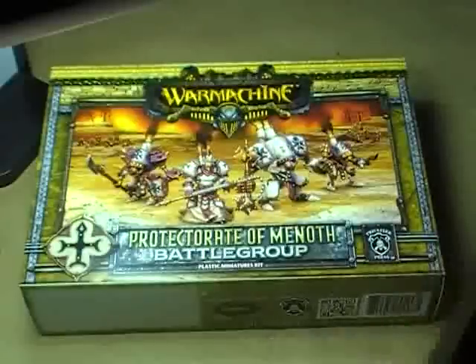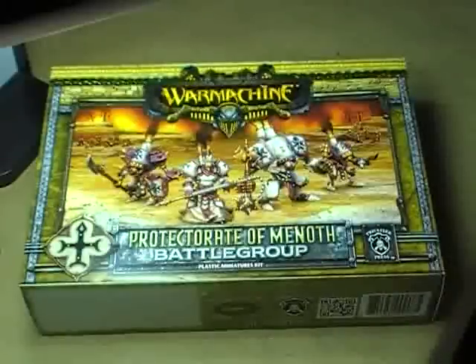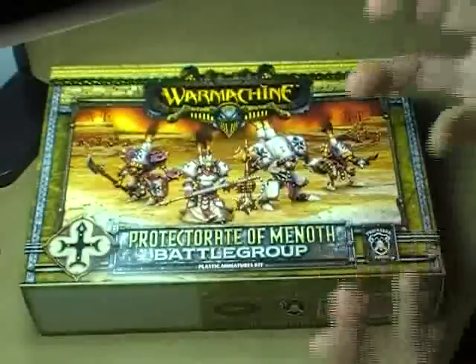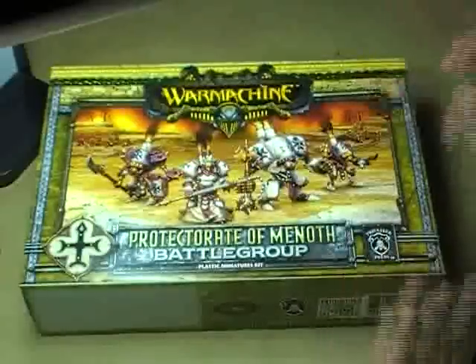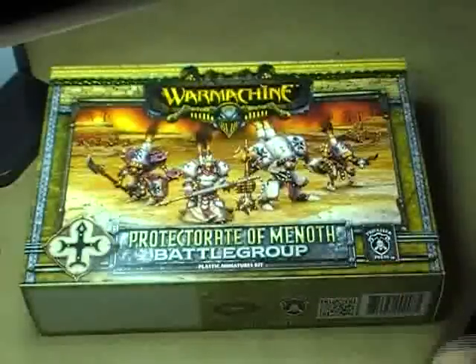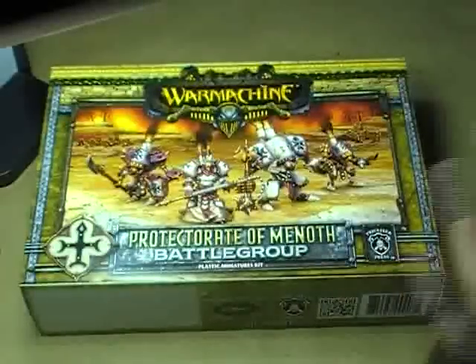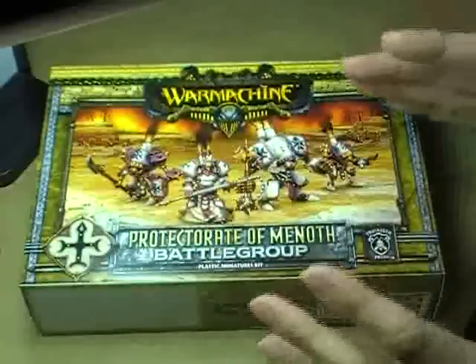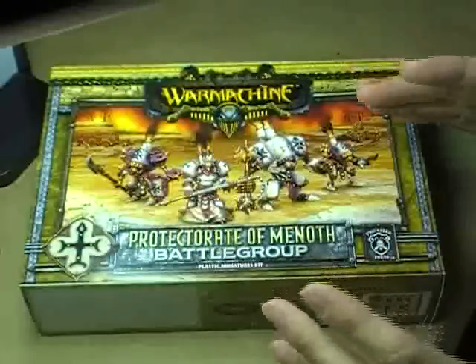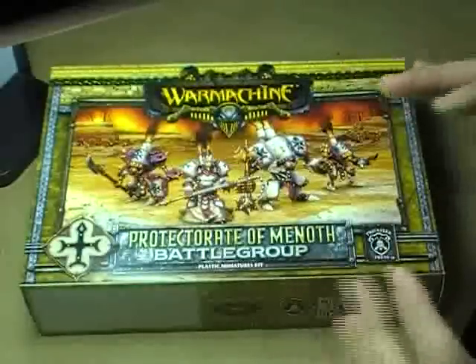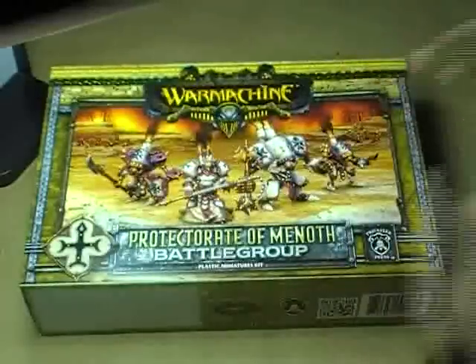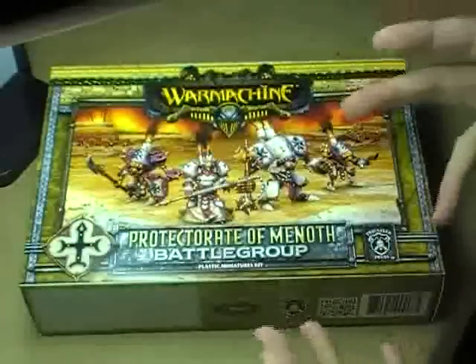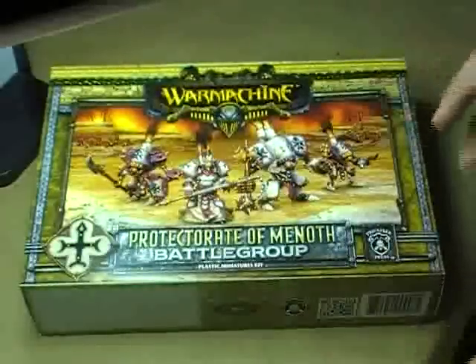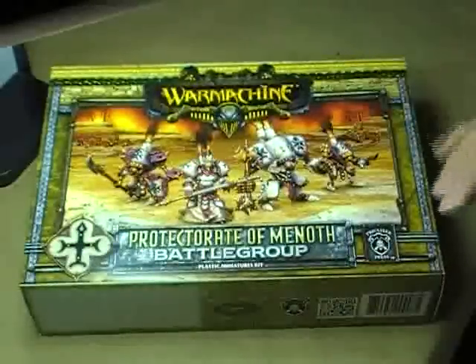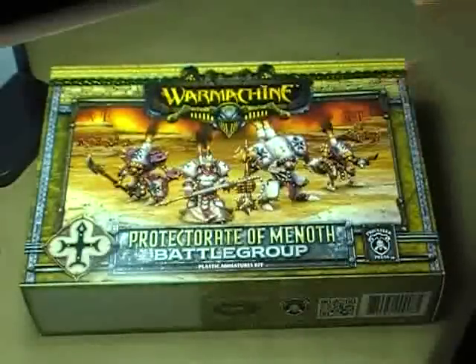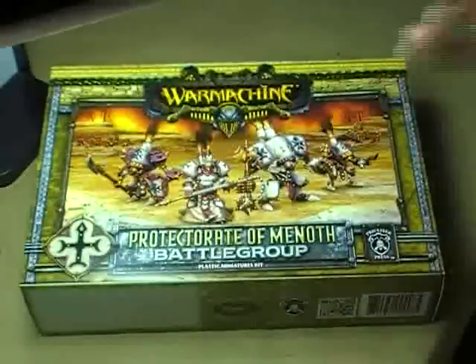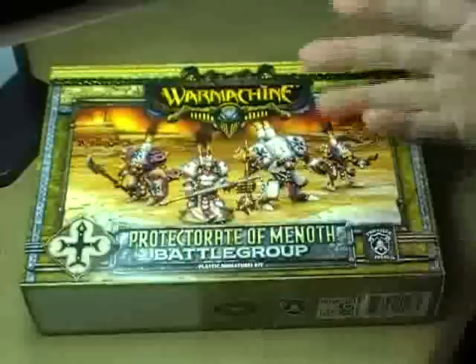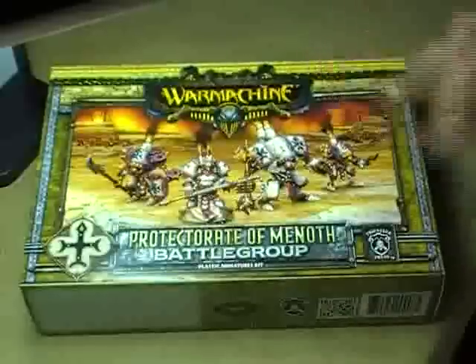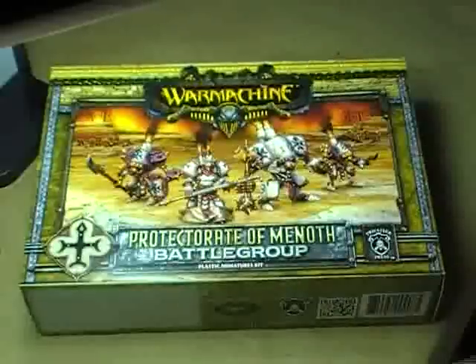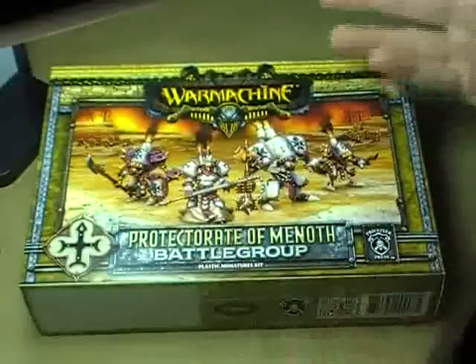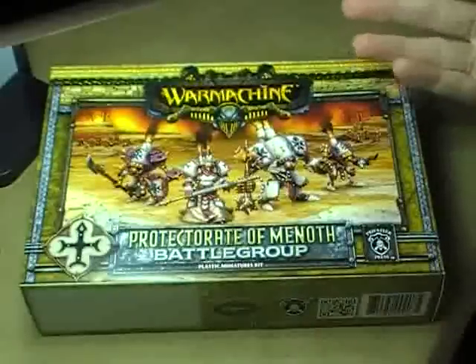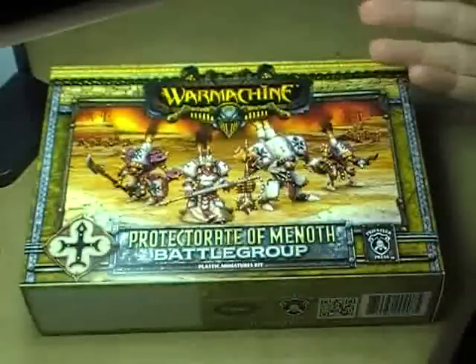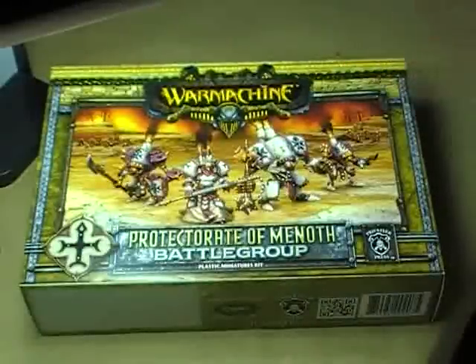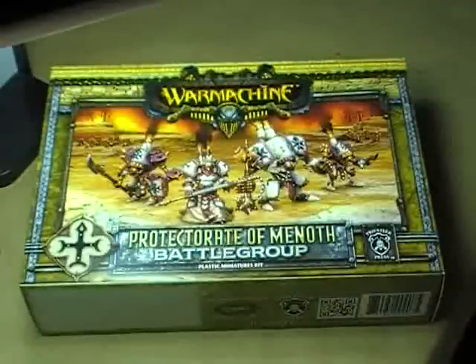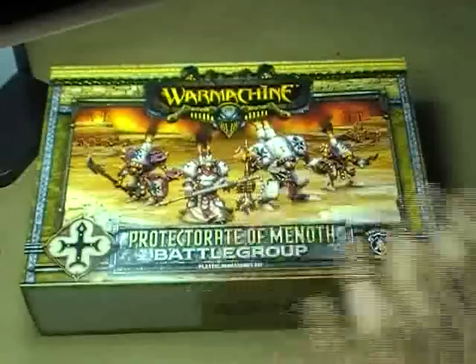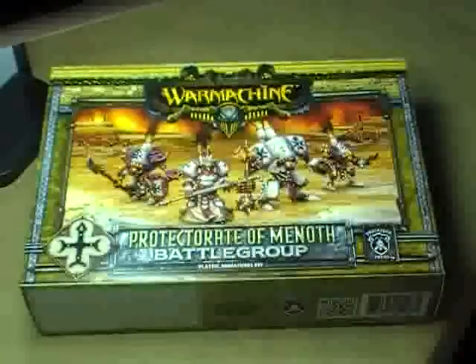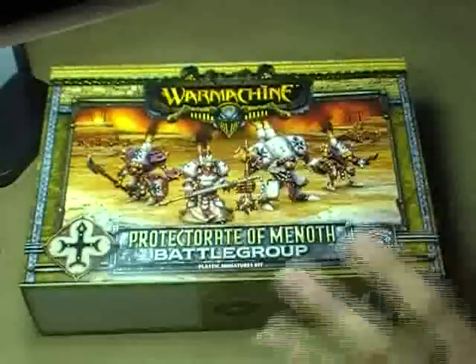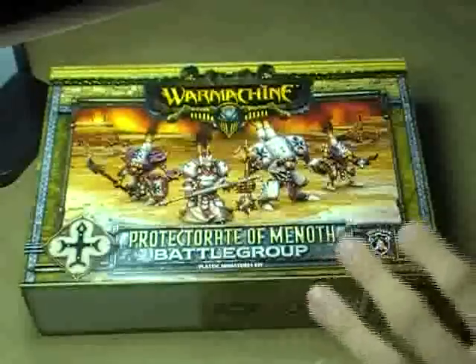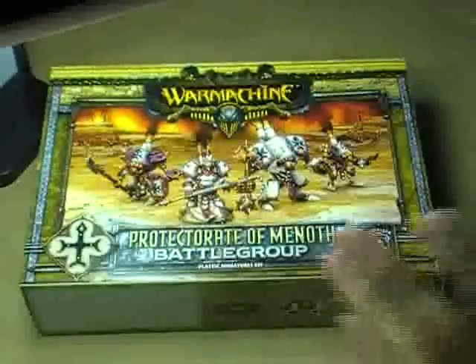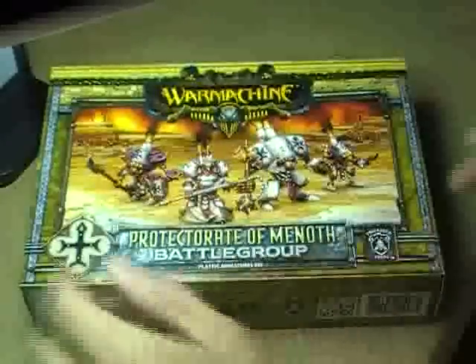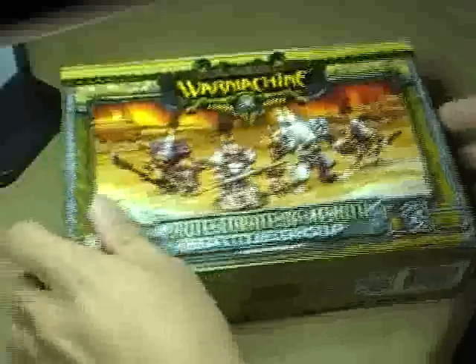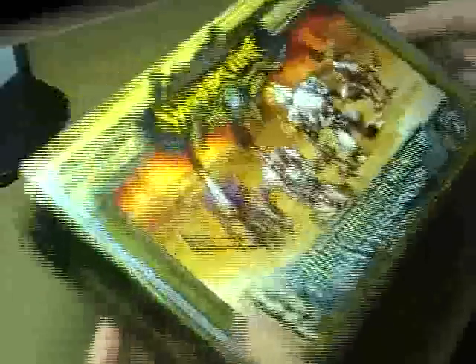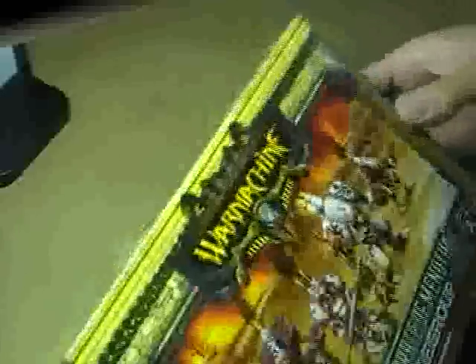And then once that's over, I'll go ahead and assemble the rest of the models and show you all the assembled miniatures at the very end of this video. So let's jump in very quickly and I'll show you exactly what comes in this box.